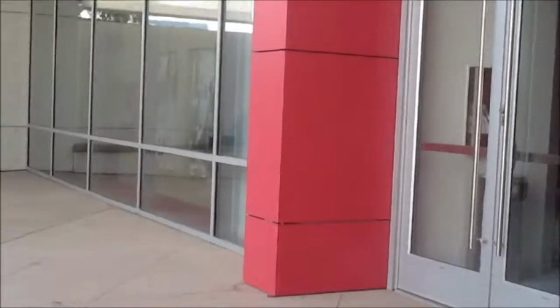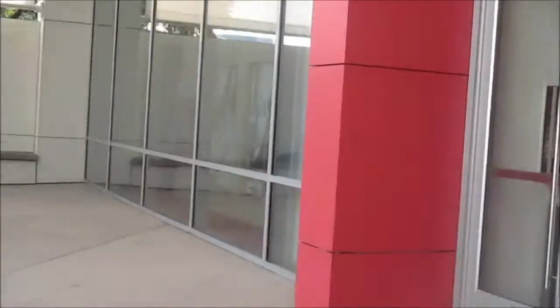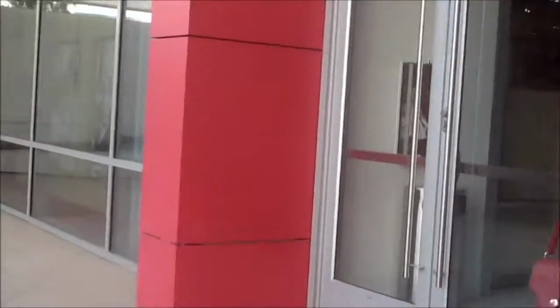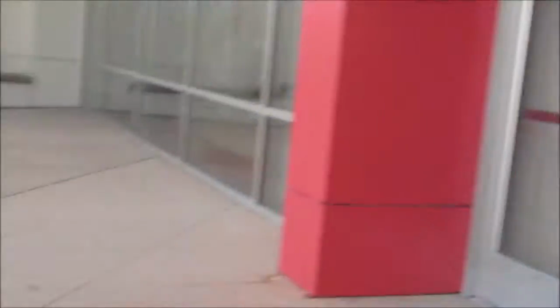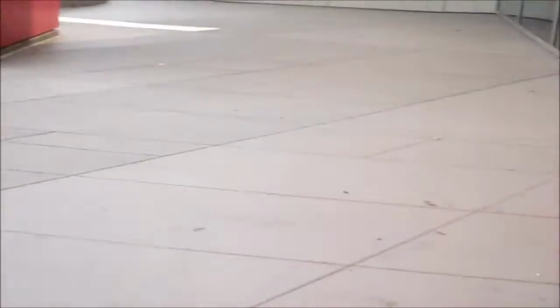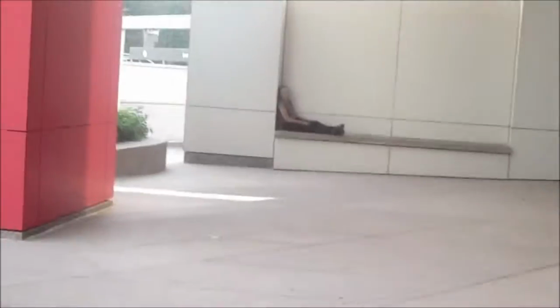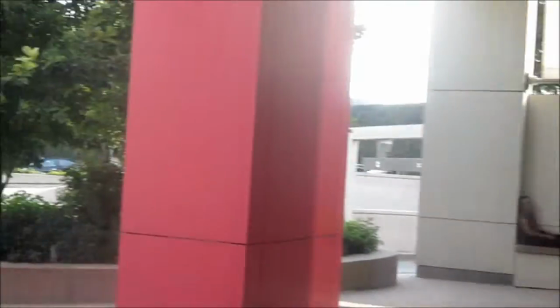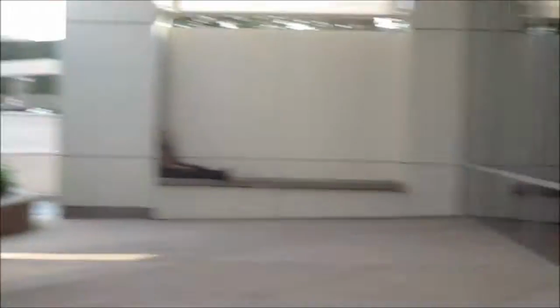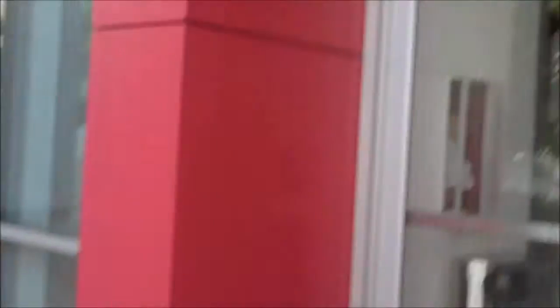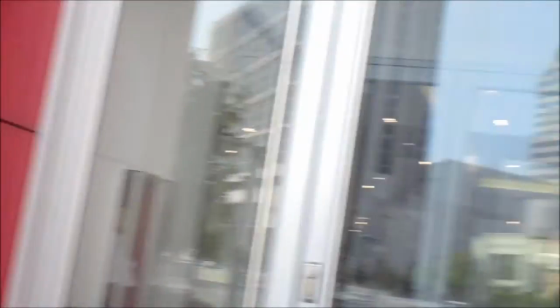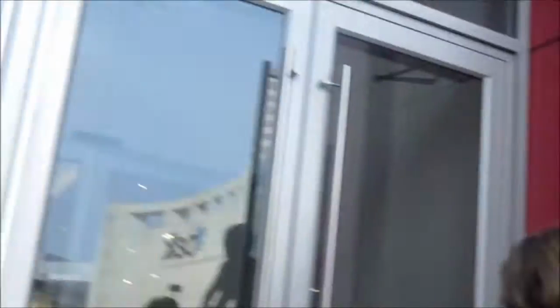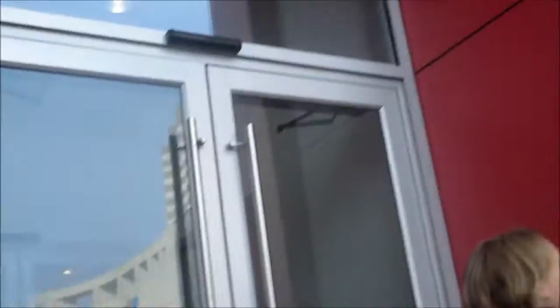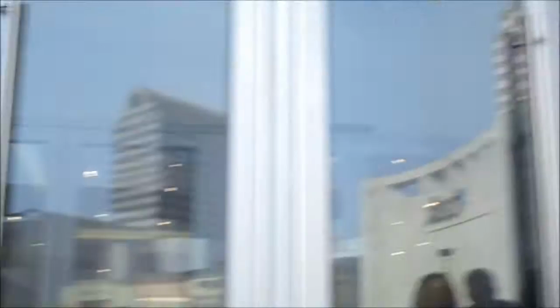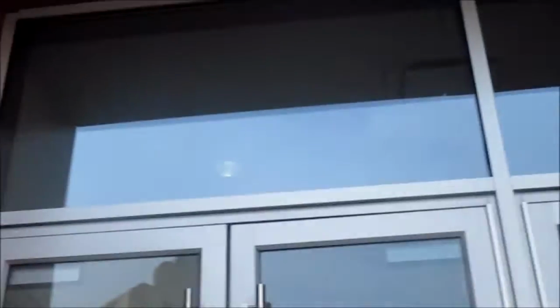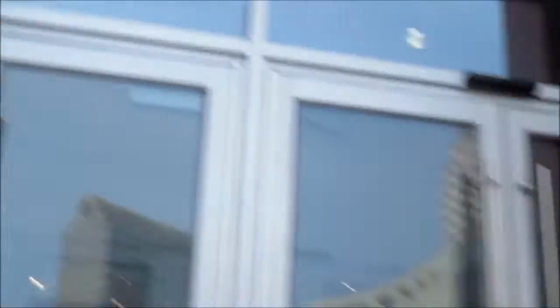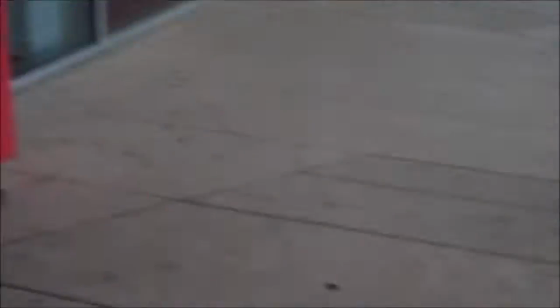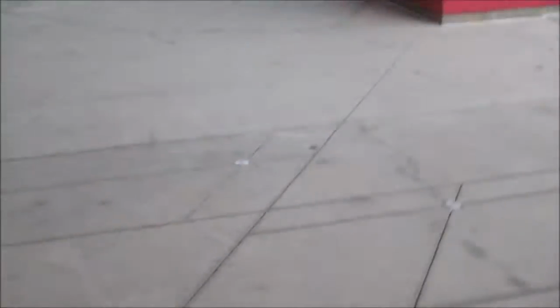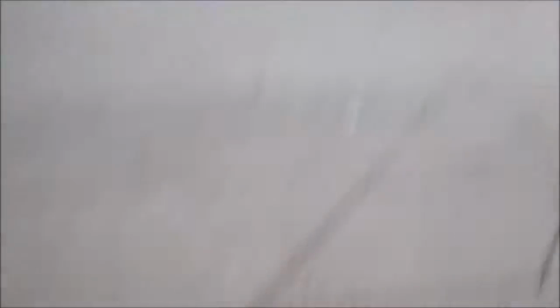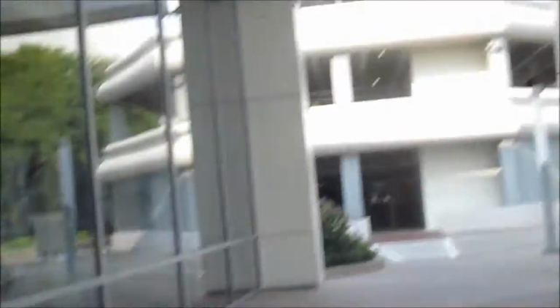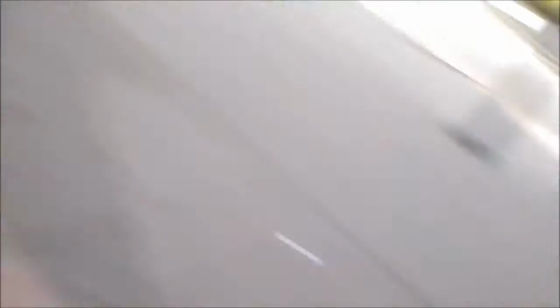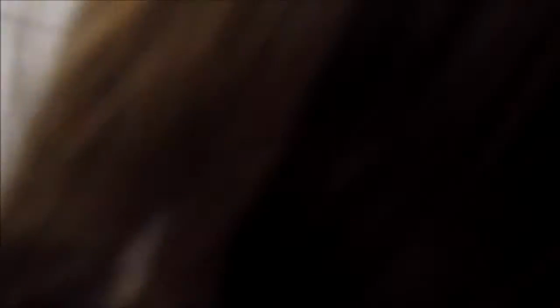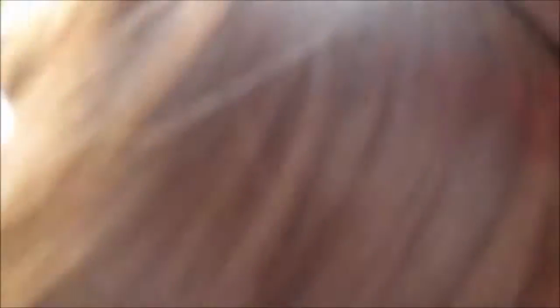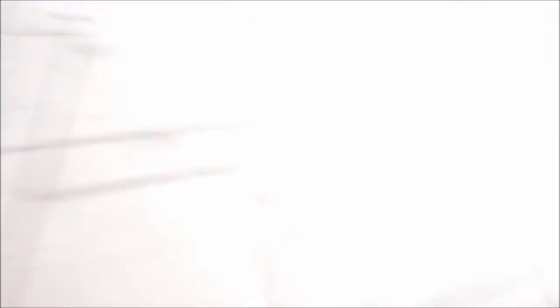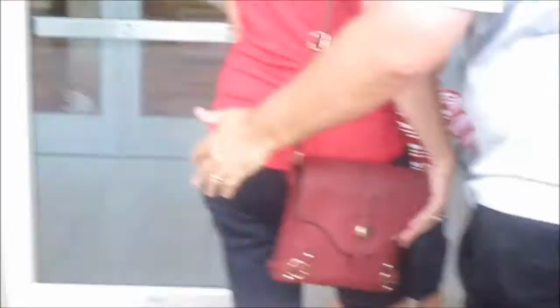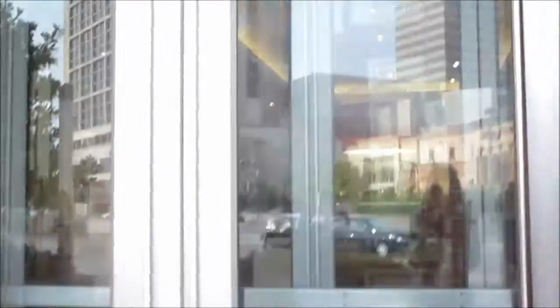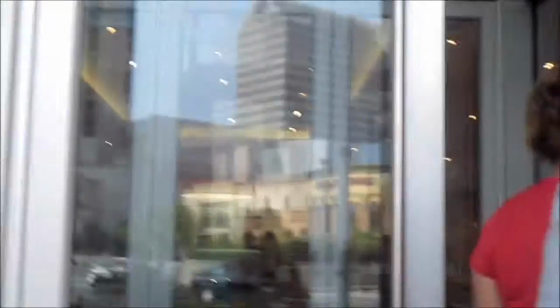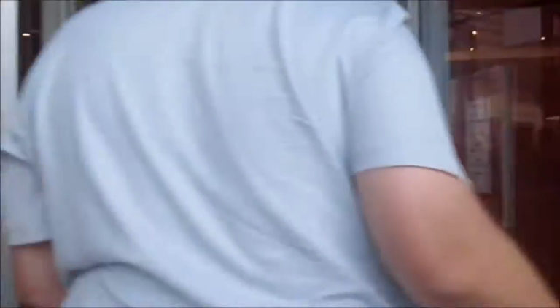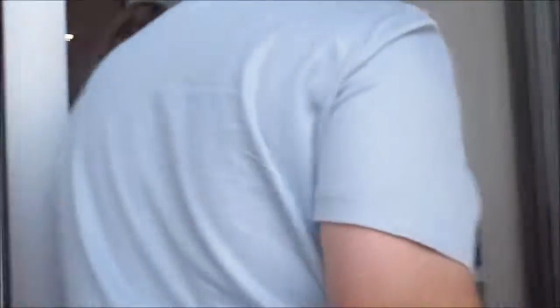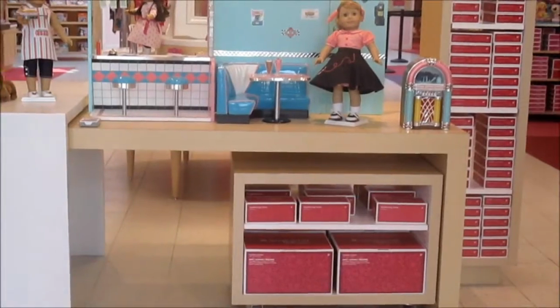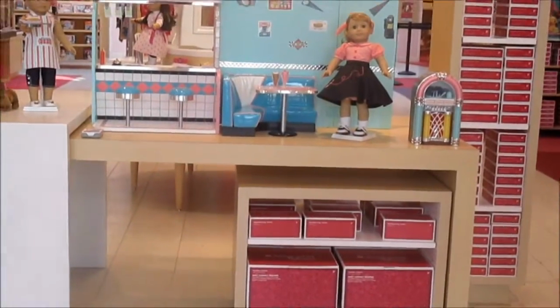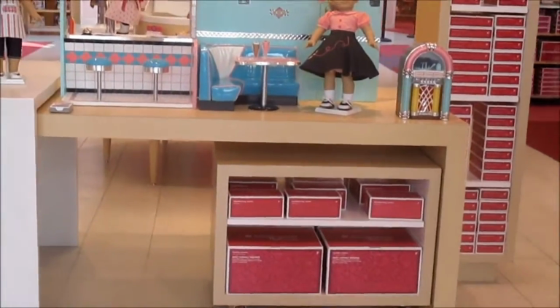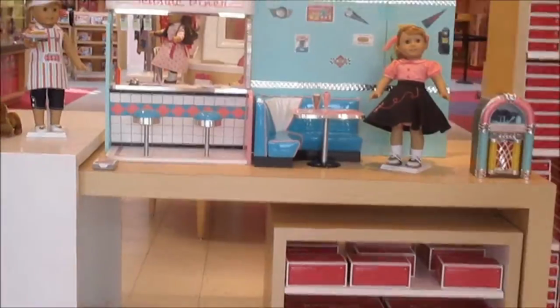Hello everybody, it is Kate and I'm at the American Girl Place. I'm going to get Lexi's ears pierced — here she is! I'm so excited, let's go inside.